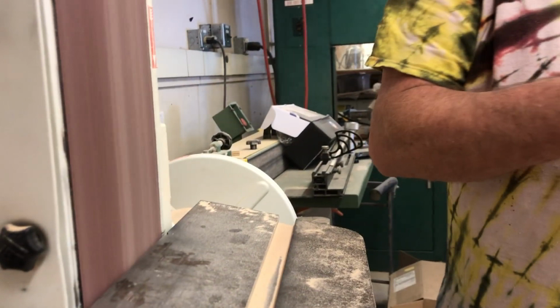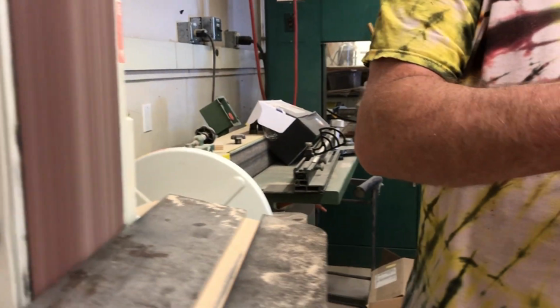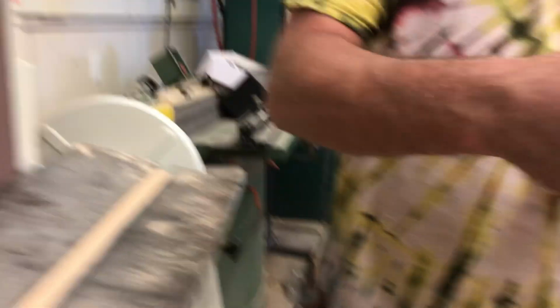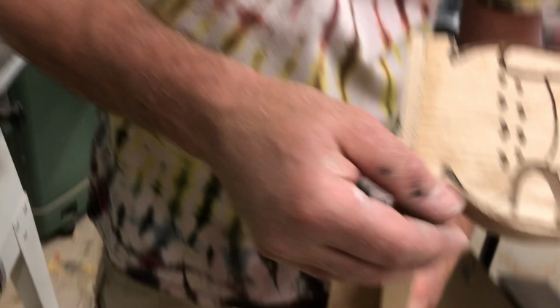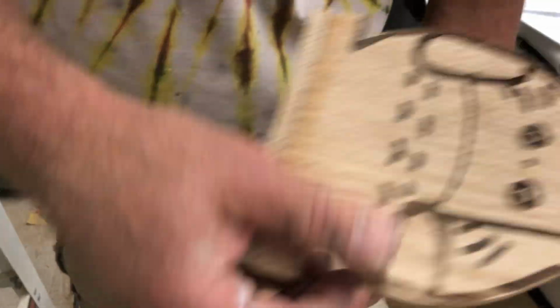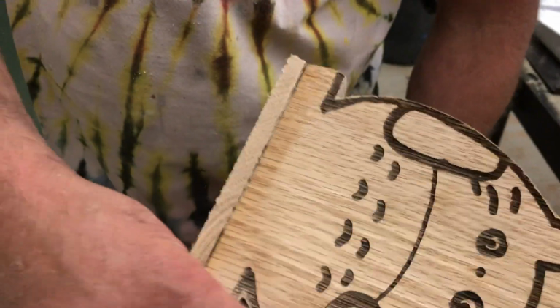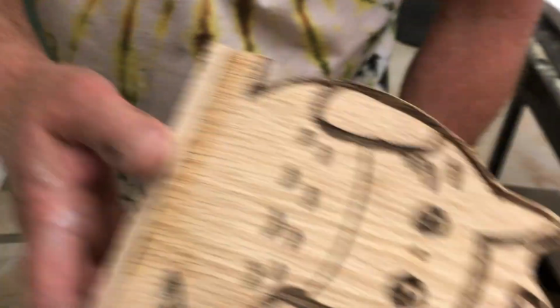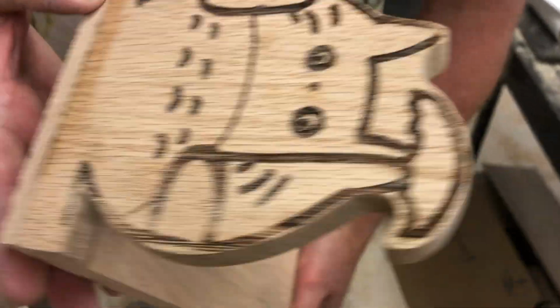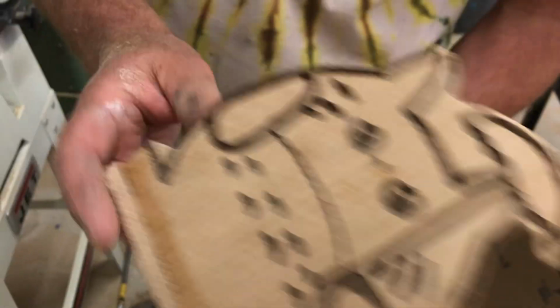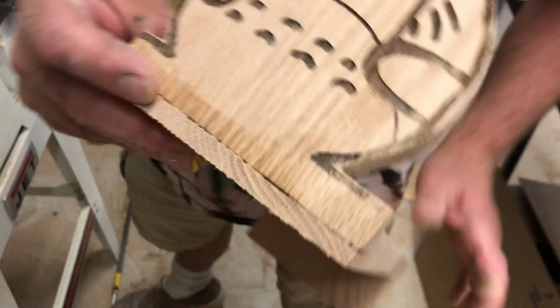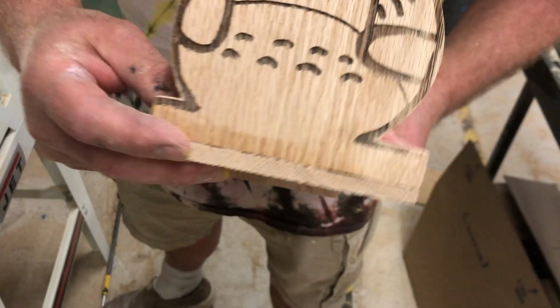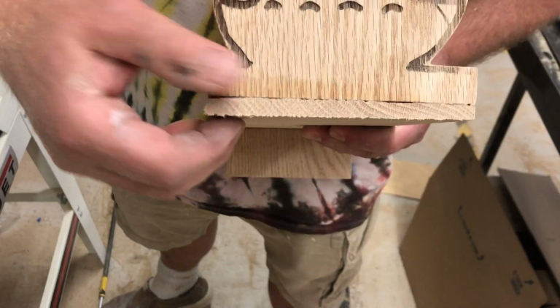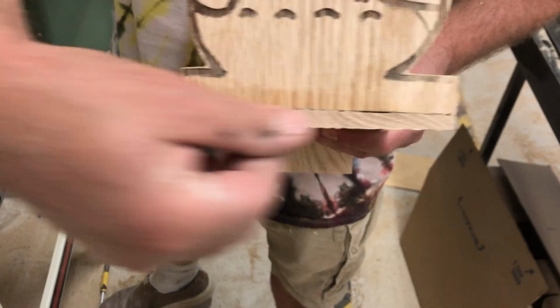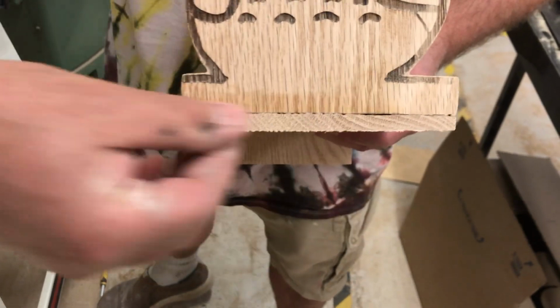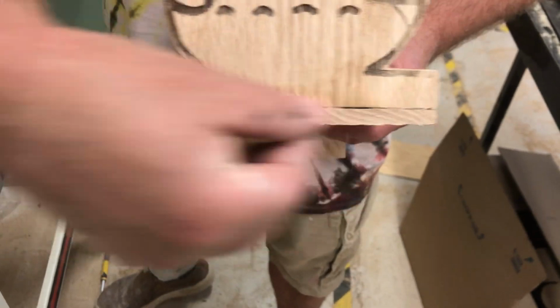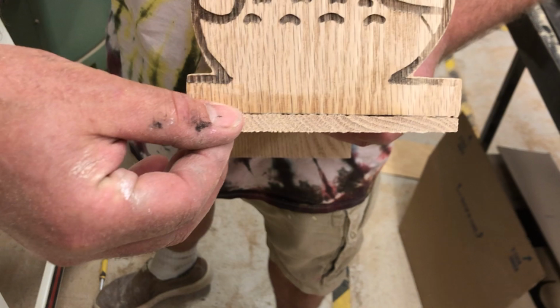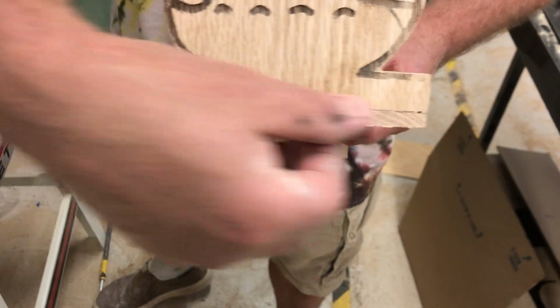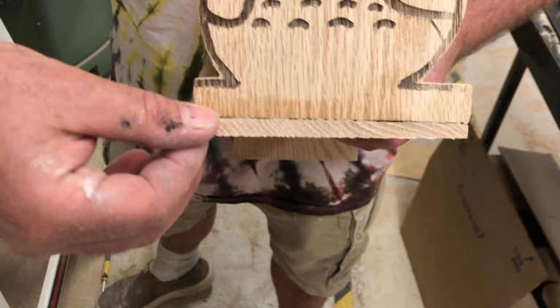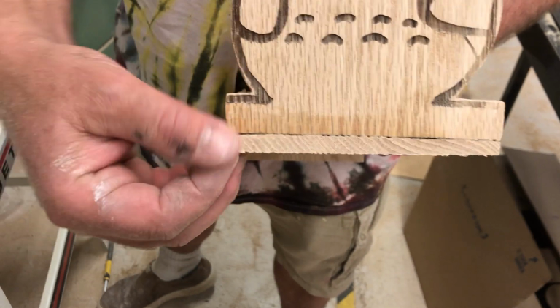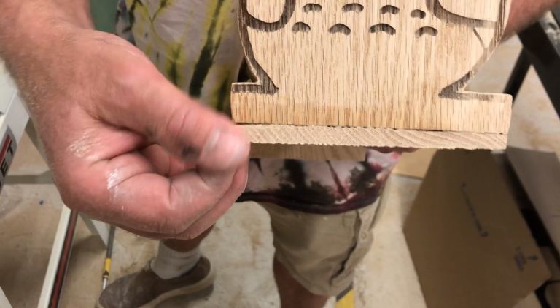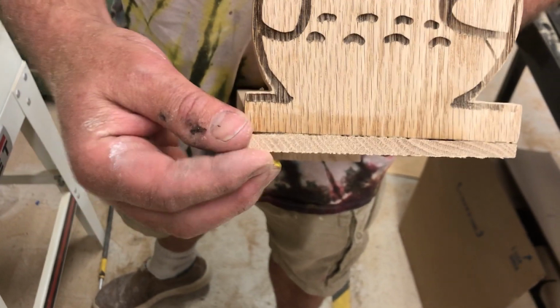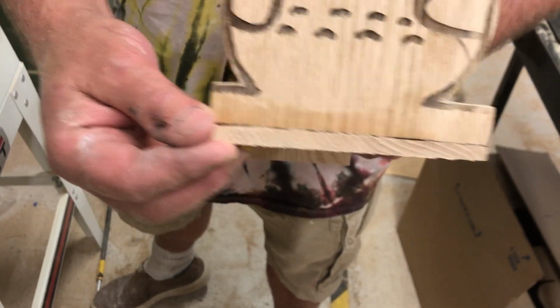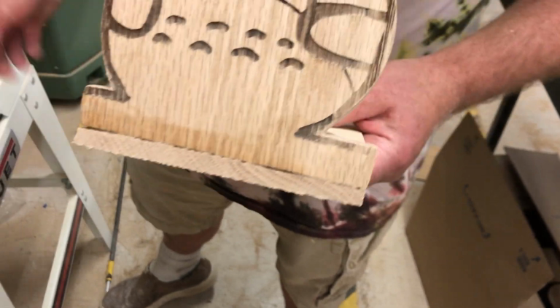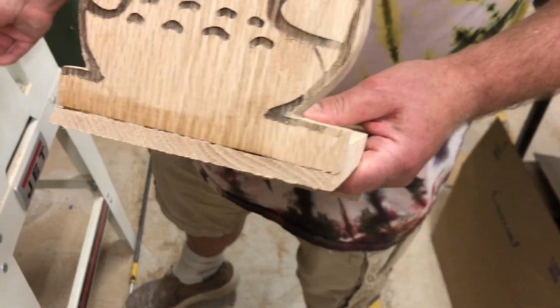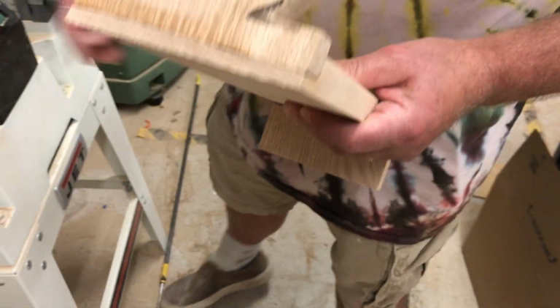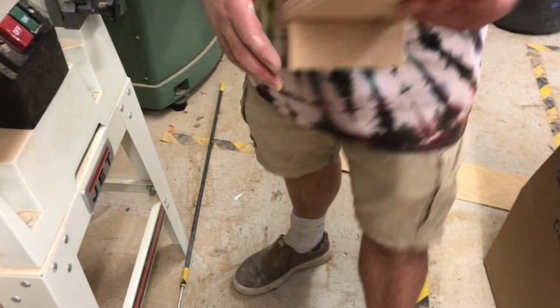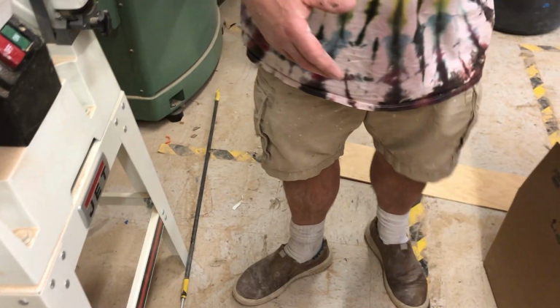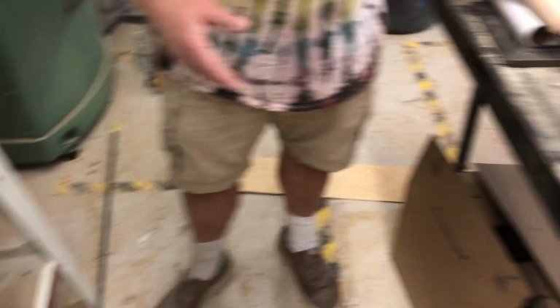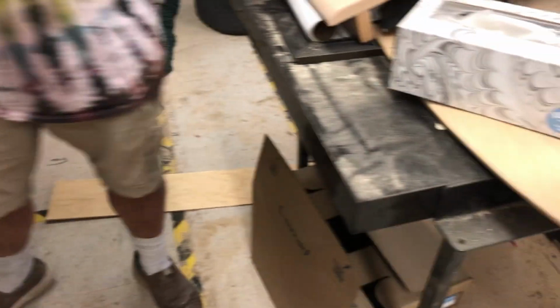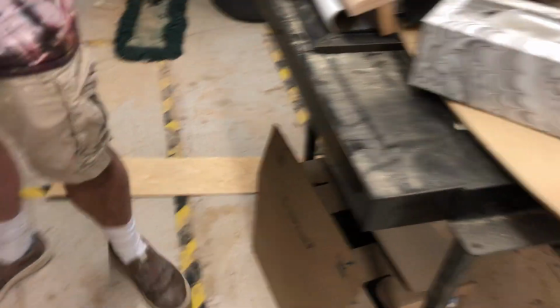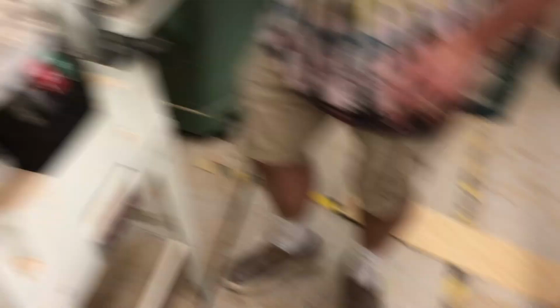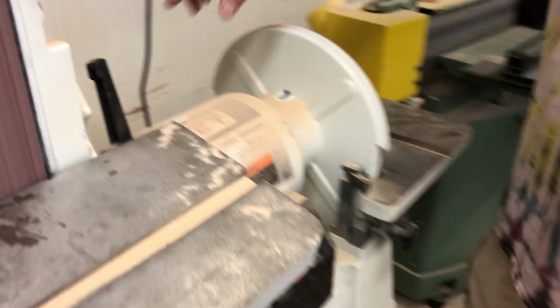I need to be particularly careful because there's work here I might be damaging, so I'm going to stop right there and let her take this with a pad sander. That's how you remove most of this material. You do want to set this back up over here because I'm going to show you this again.